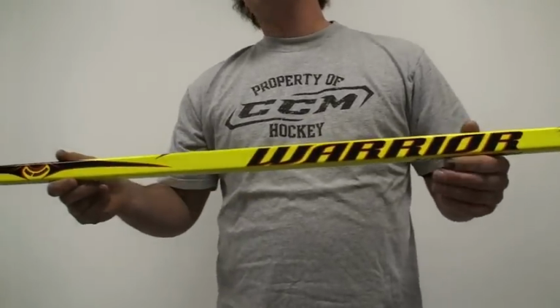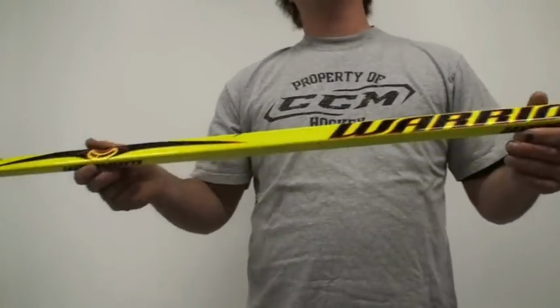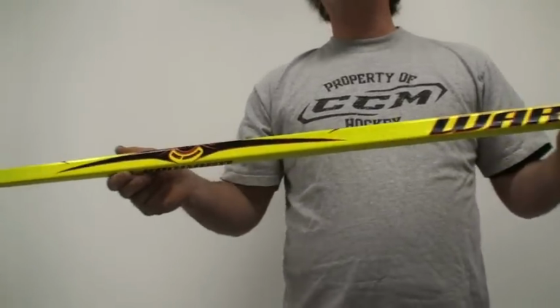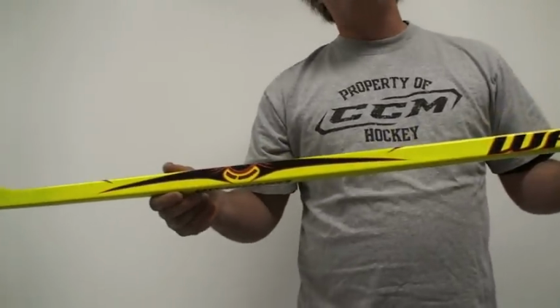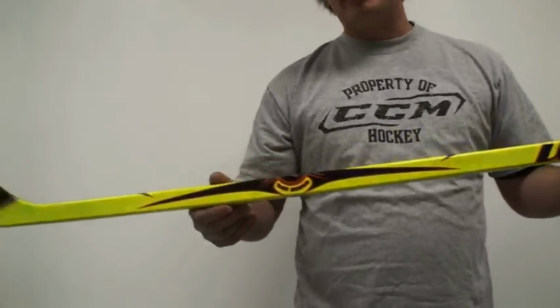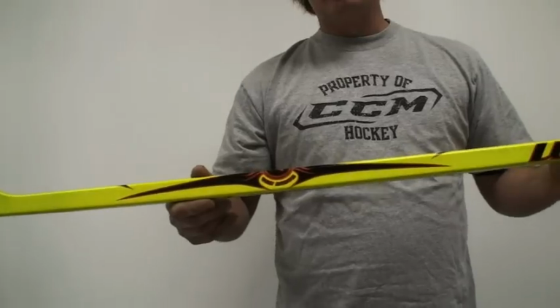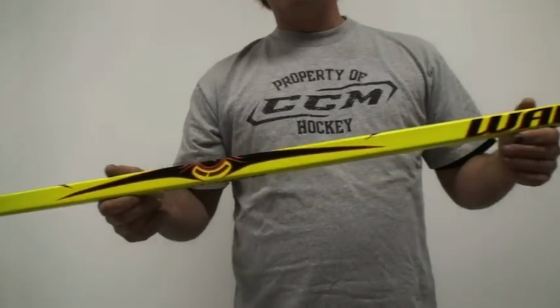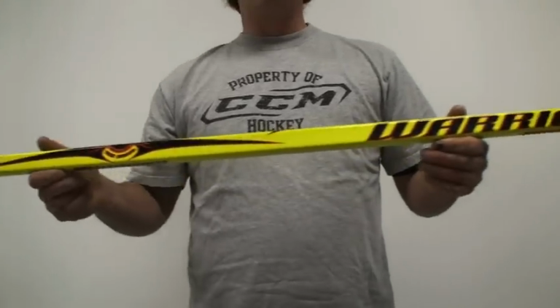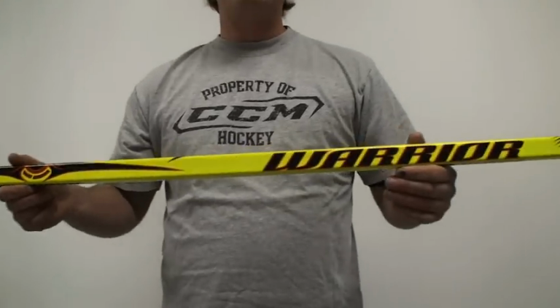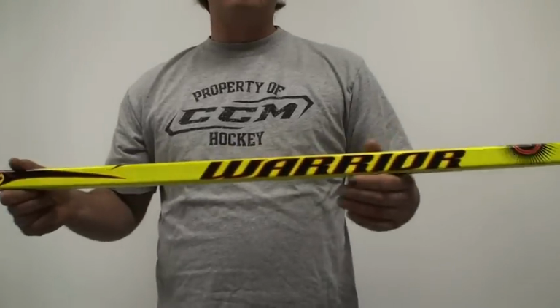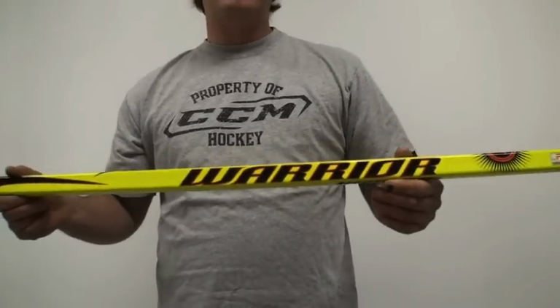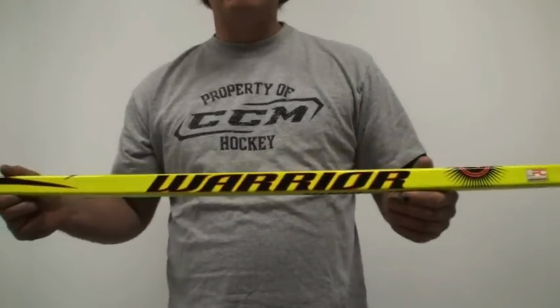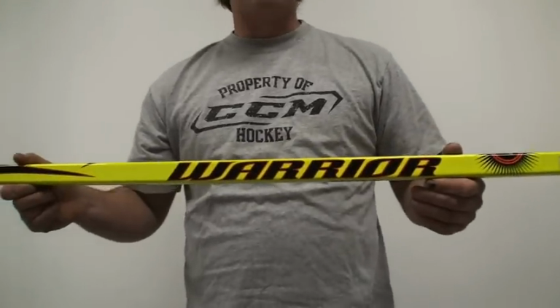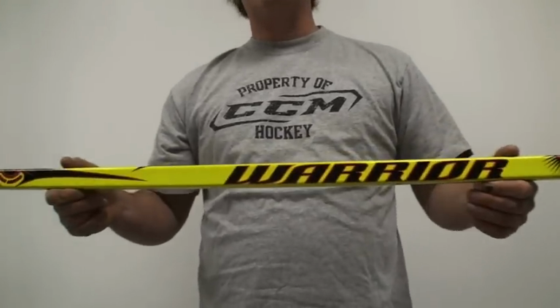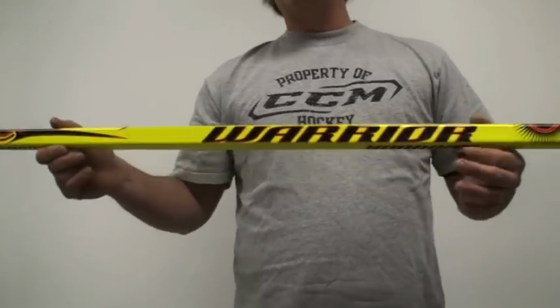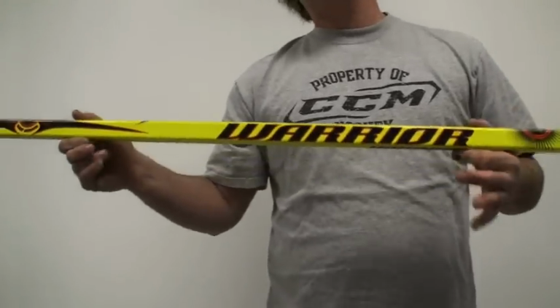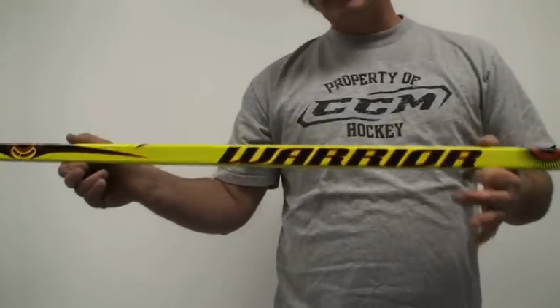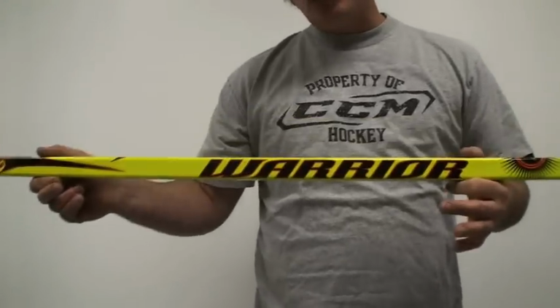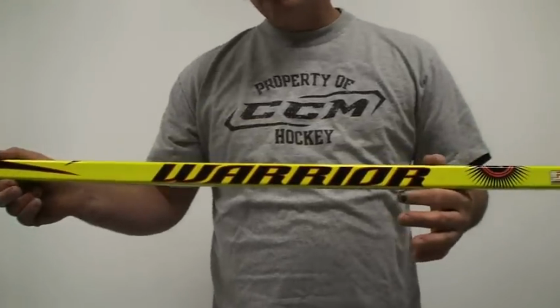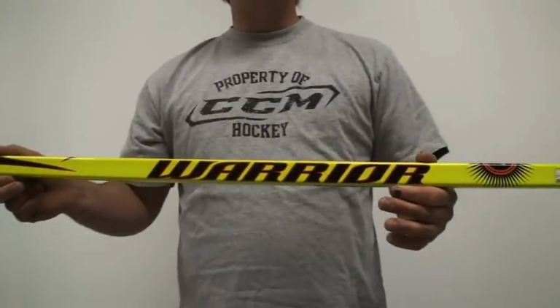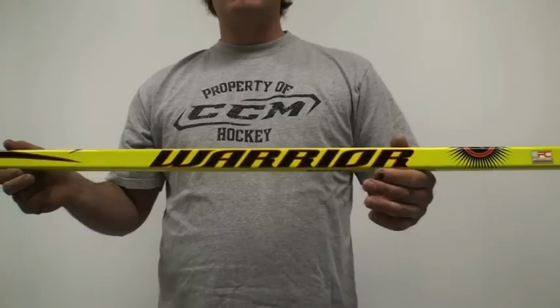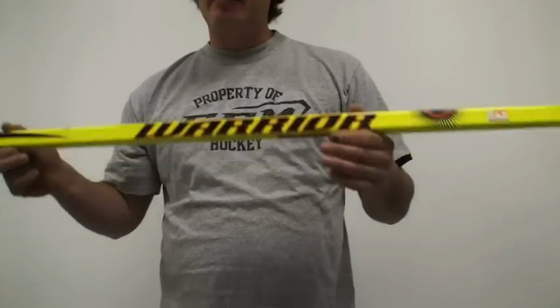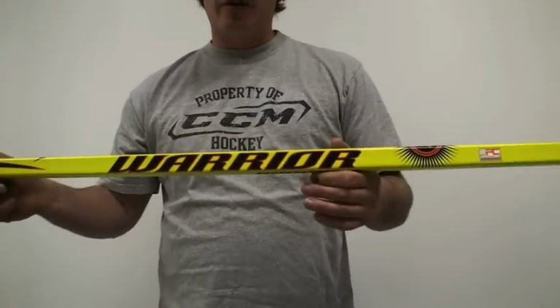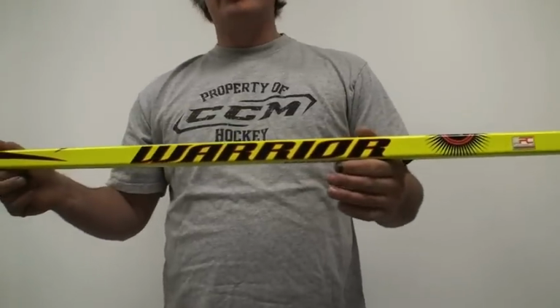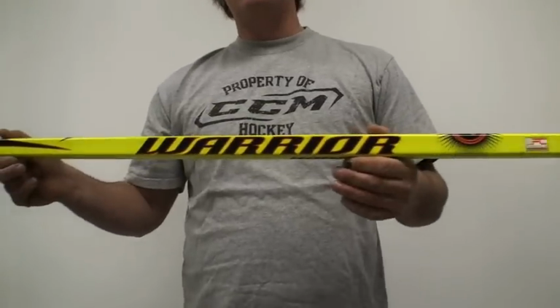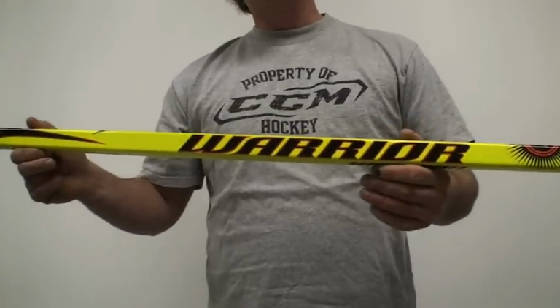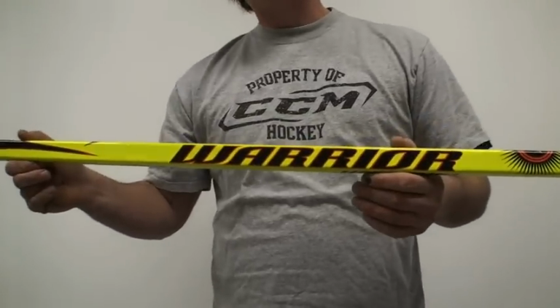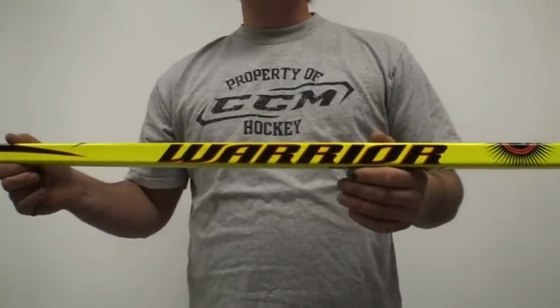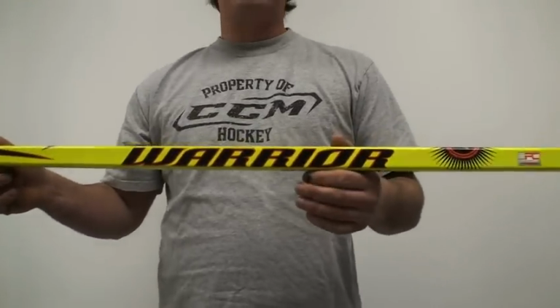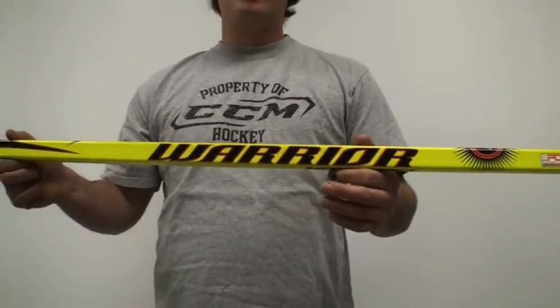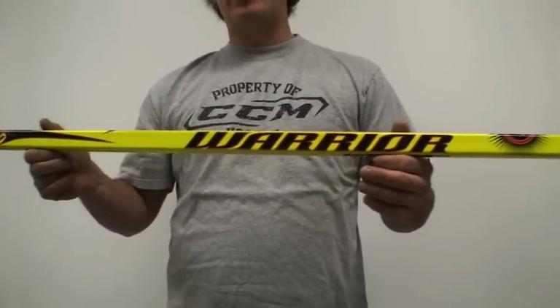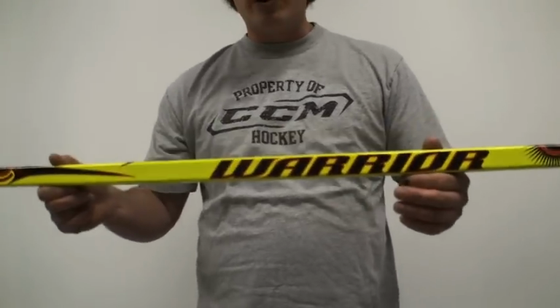This stick comes in nine different patterns. They all match up to Easton and Bauer — there are just different names, but it's the same curve. You just have to match up what curve goes with what.